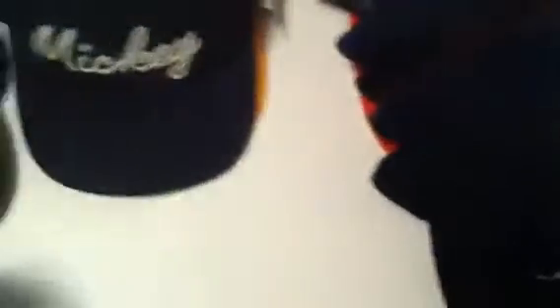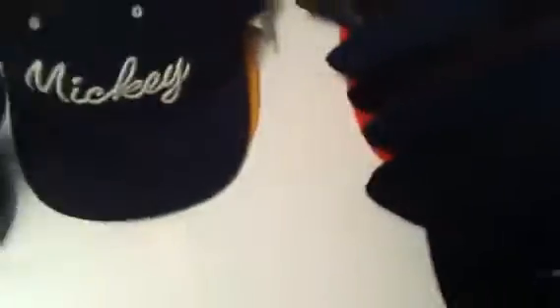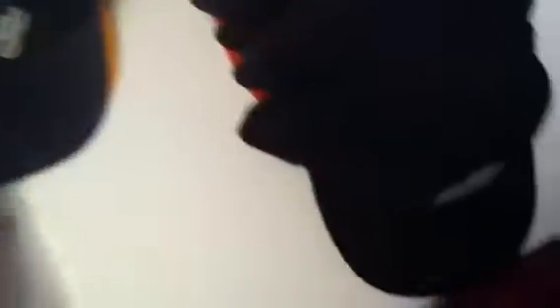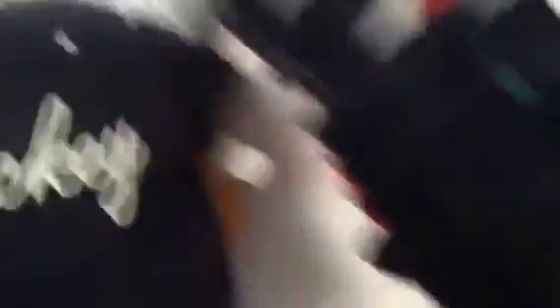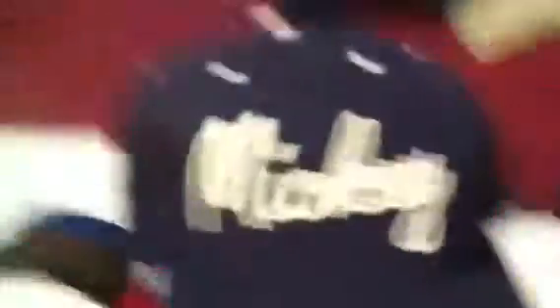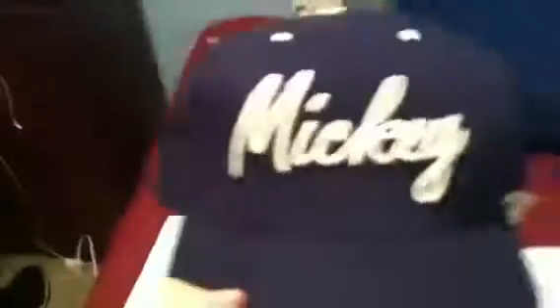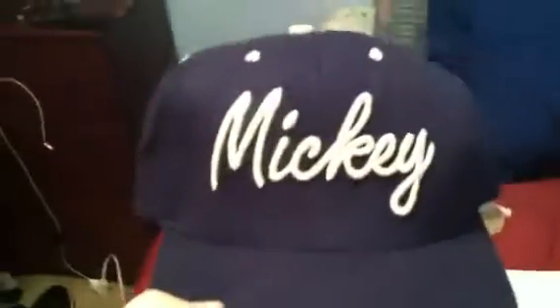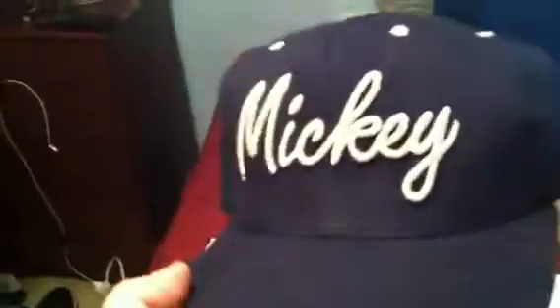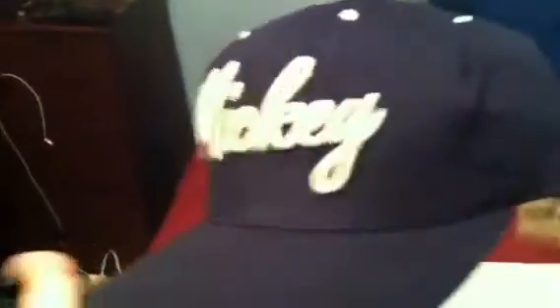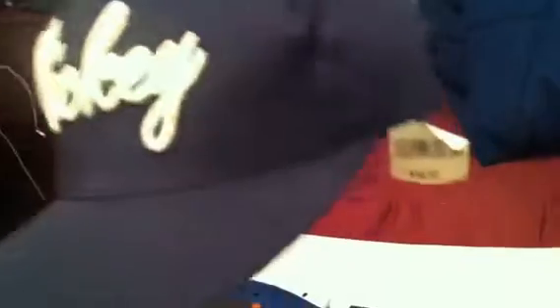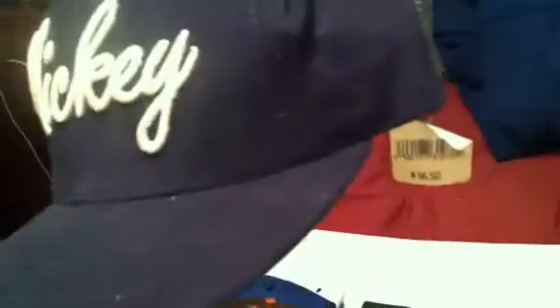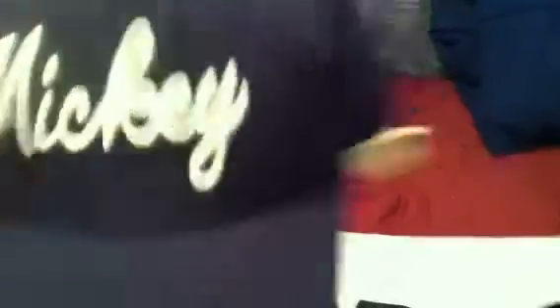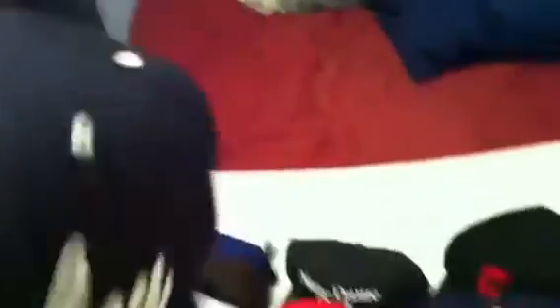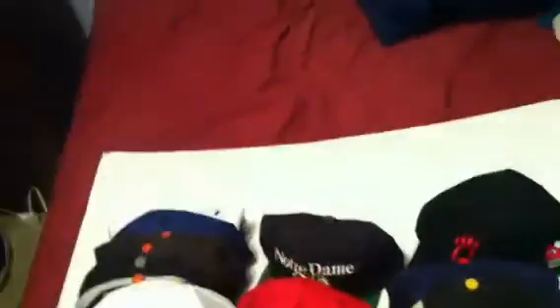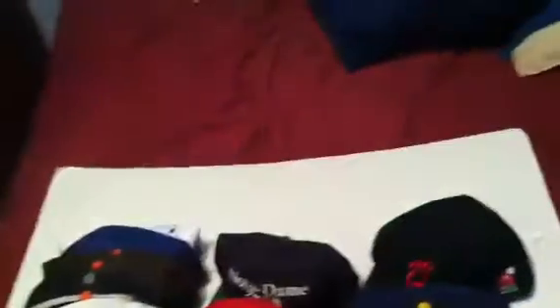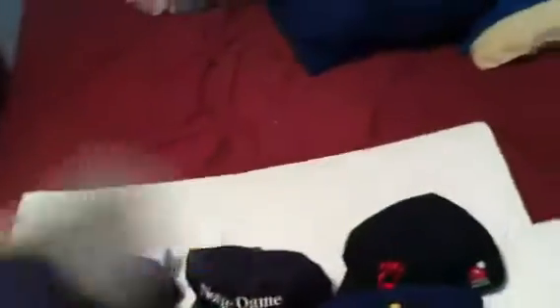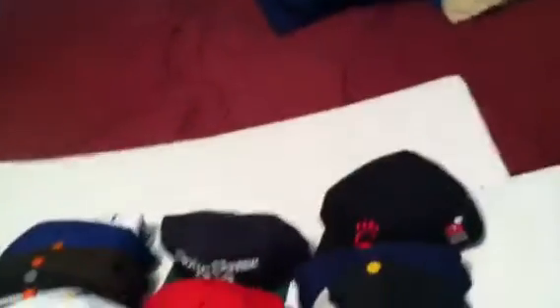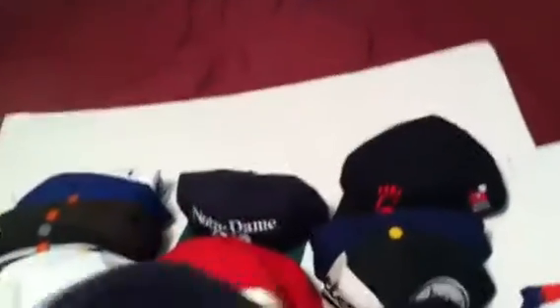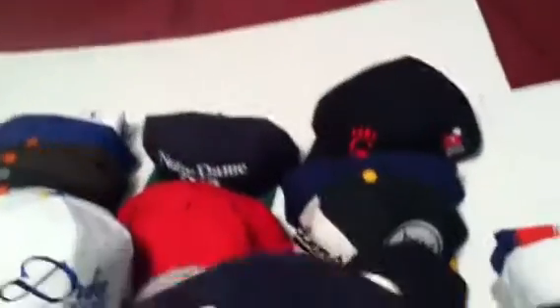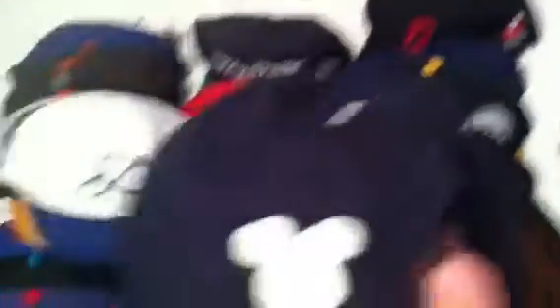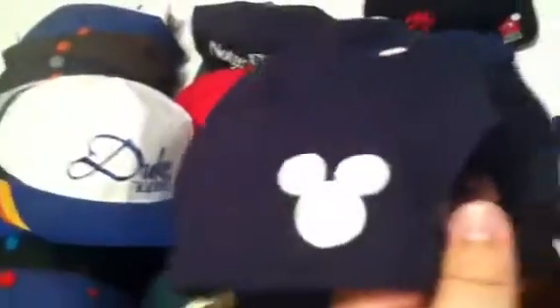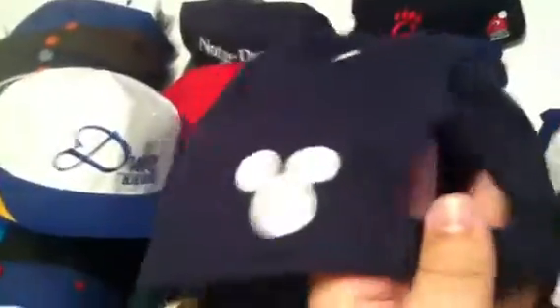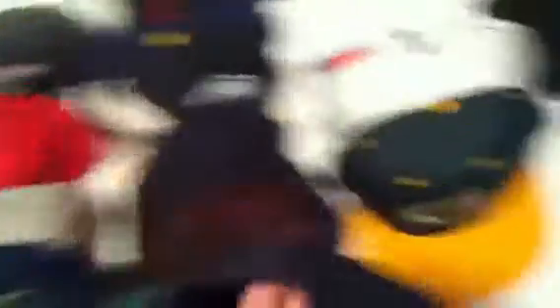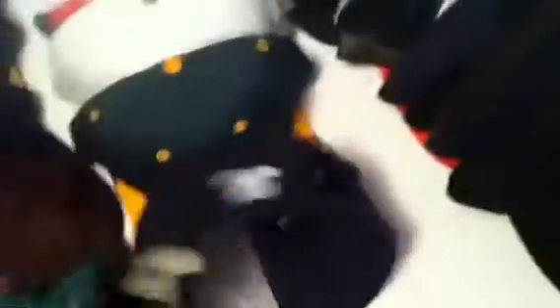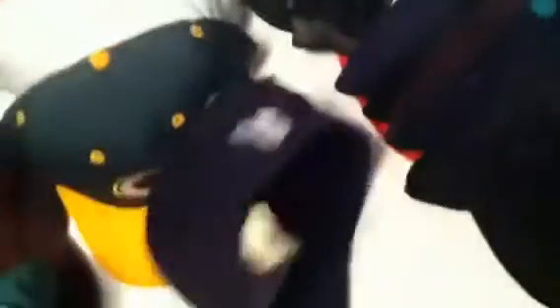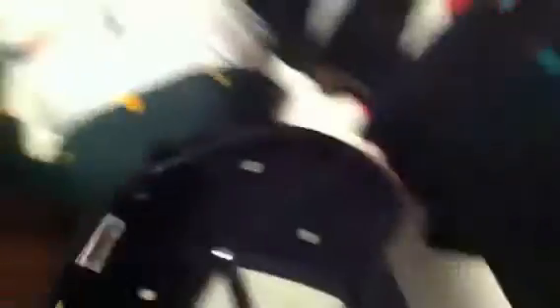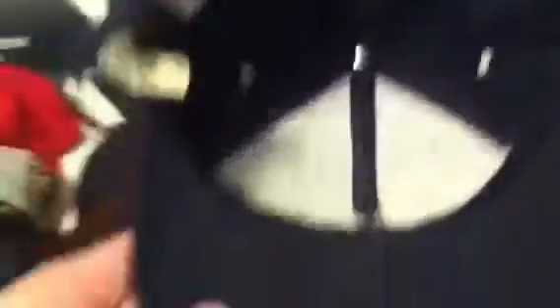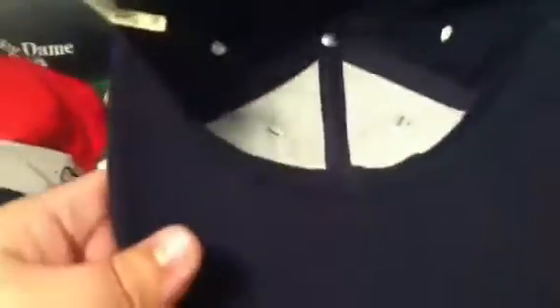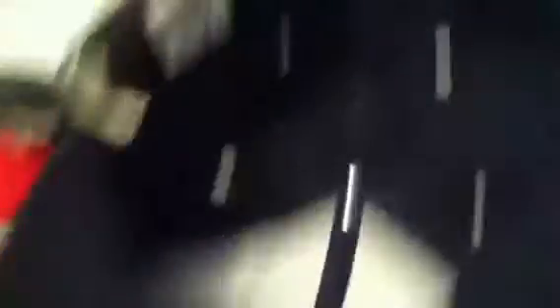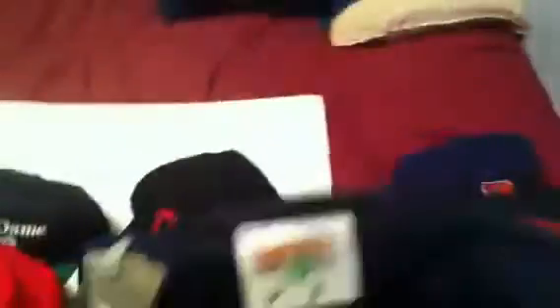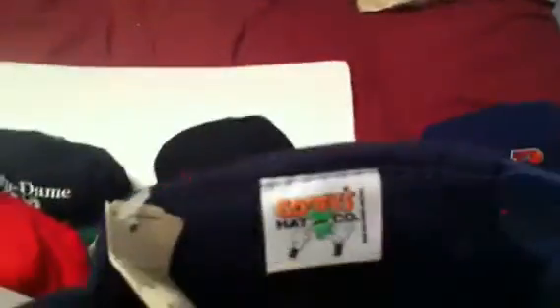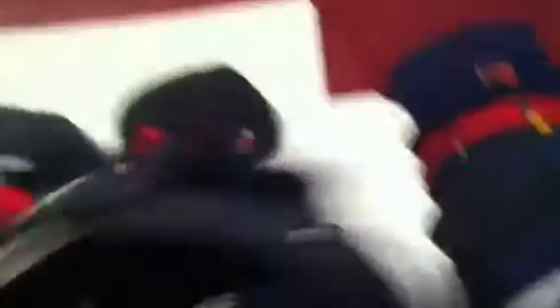Mickey script, new with tags. Mickey on the back, blue under, made by Goofy Hat.